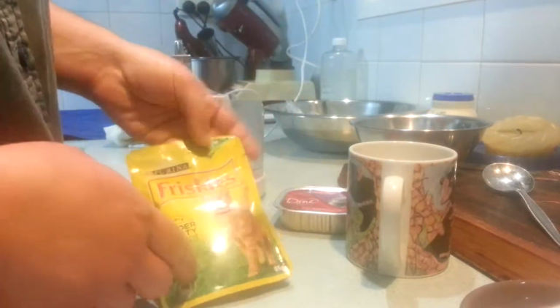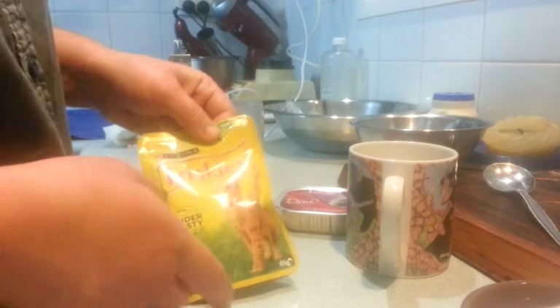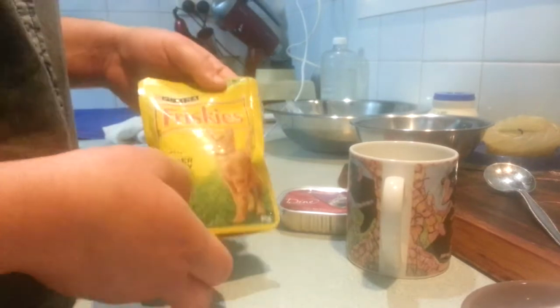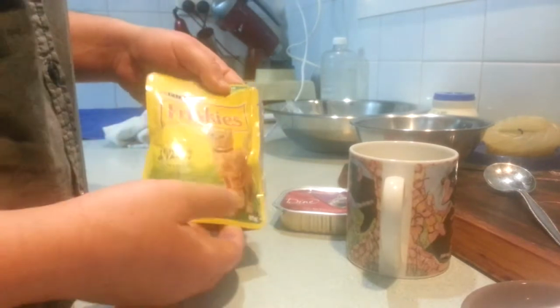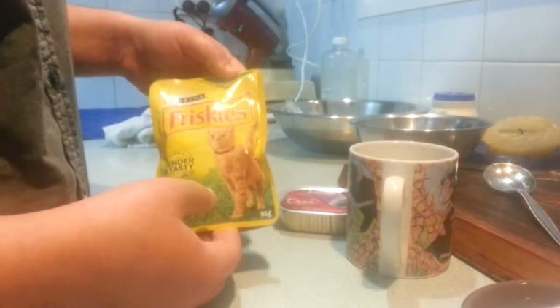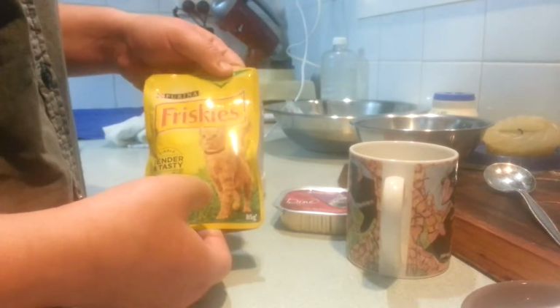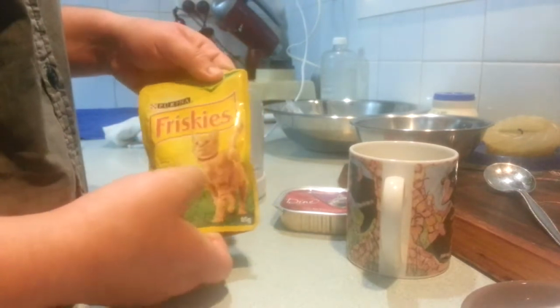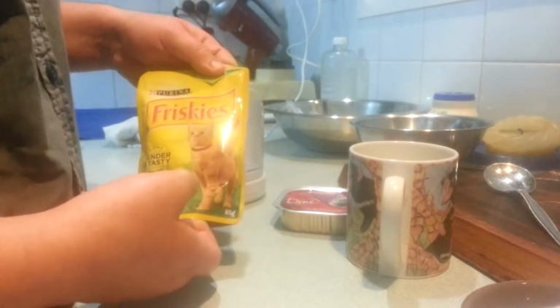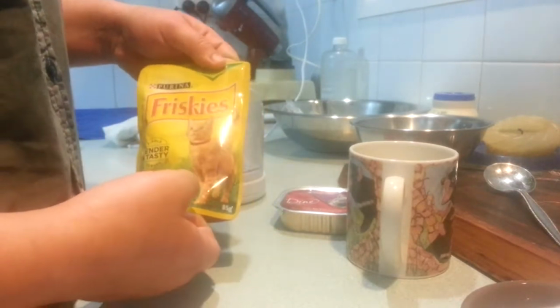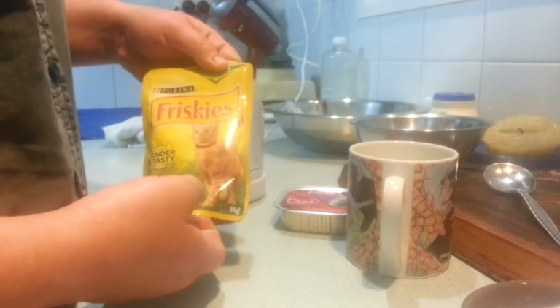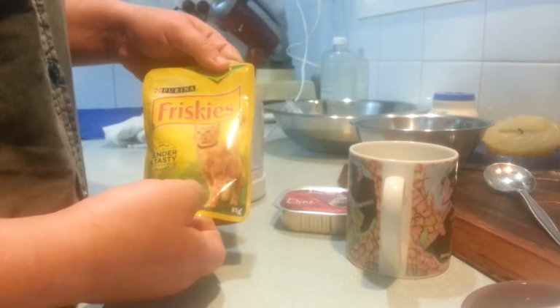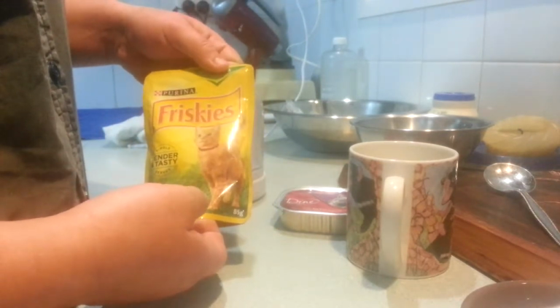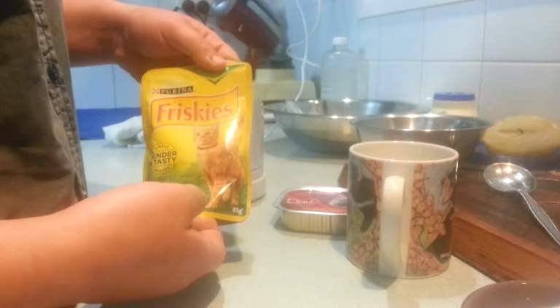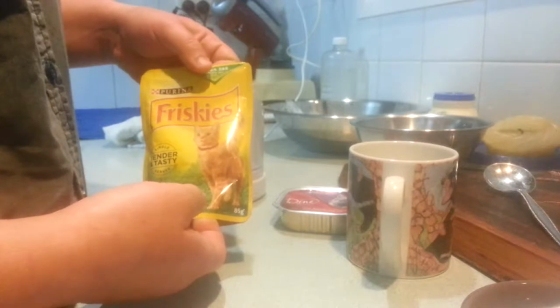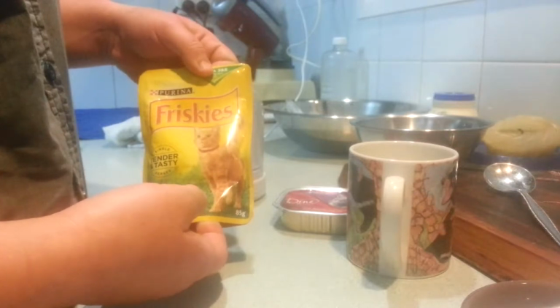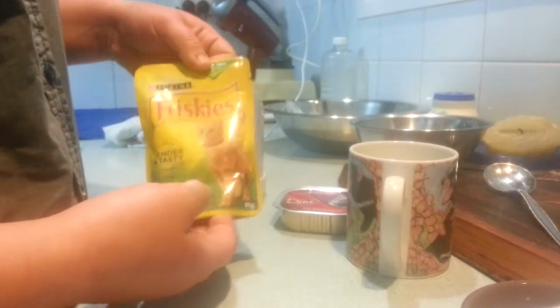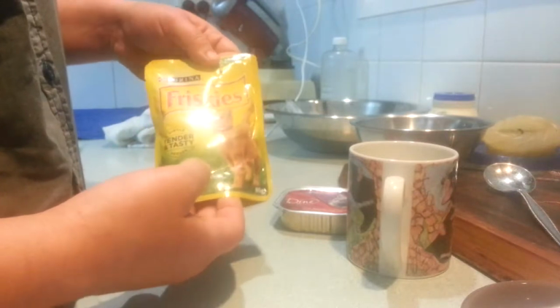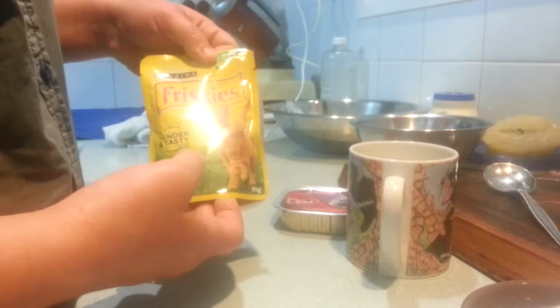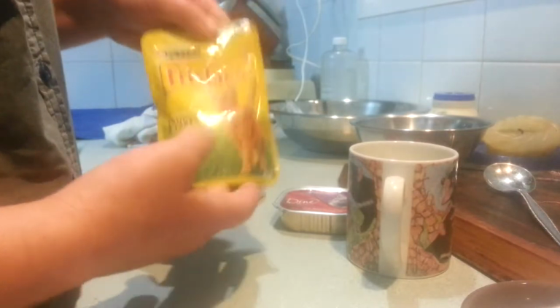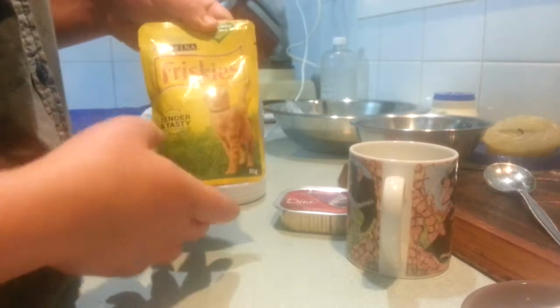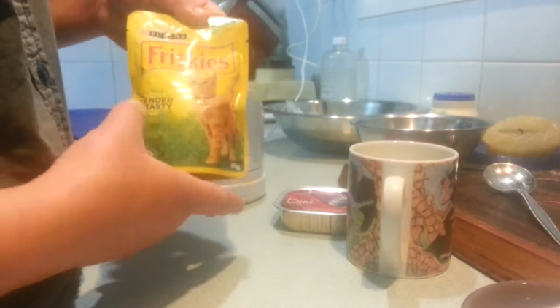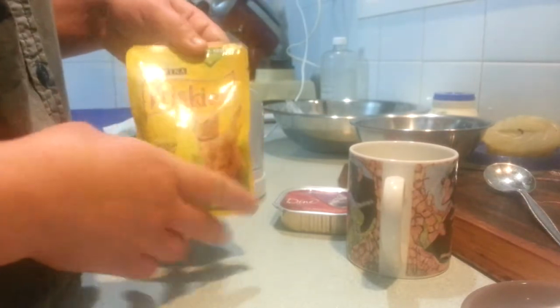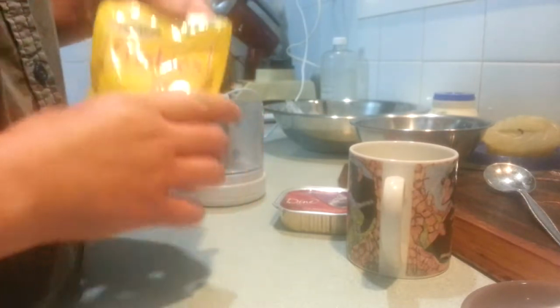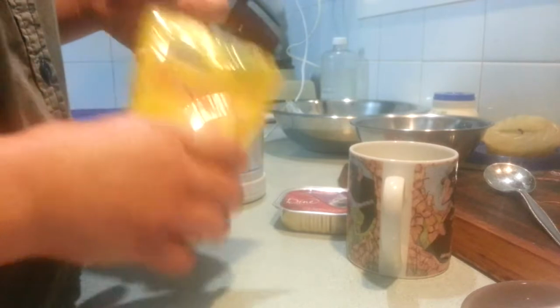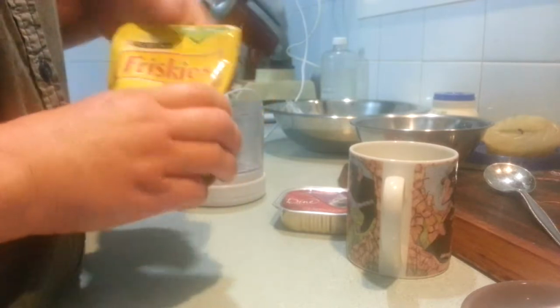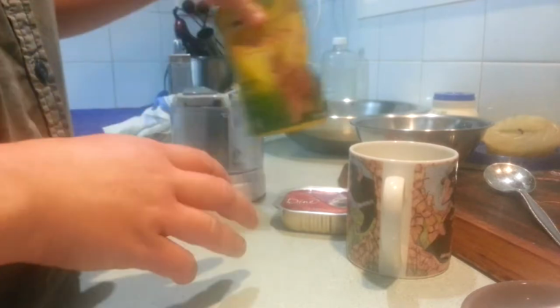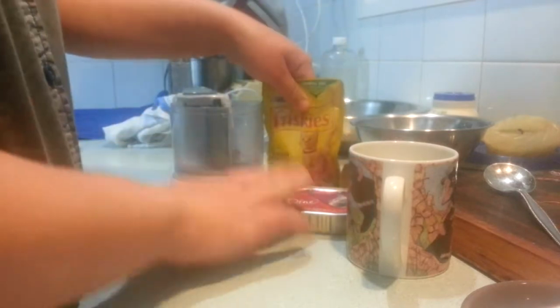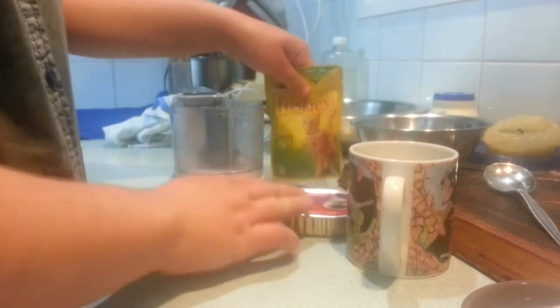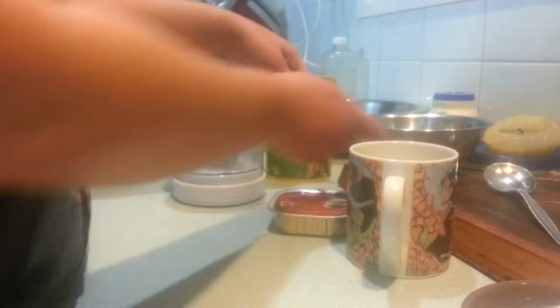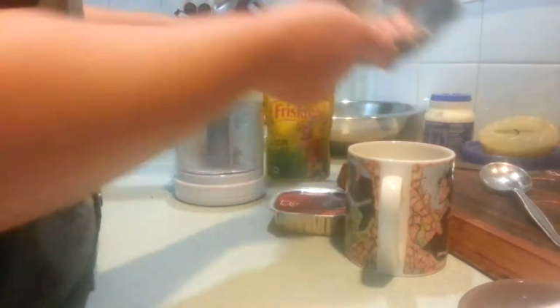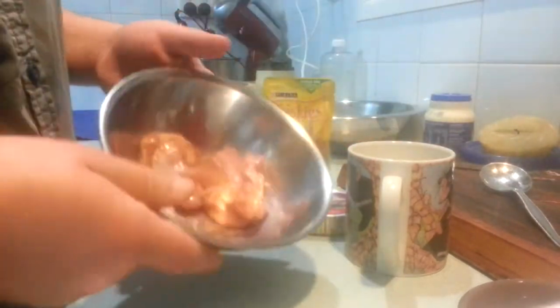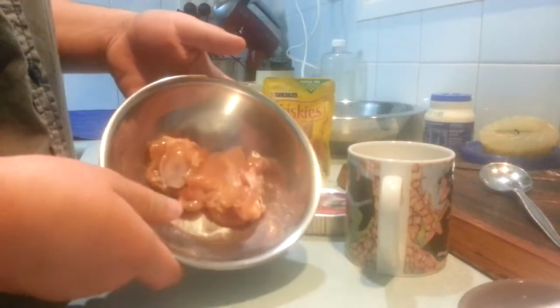Now, I hate Friskies. I think it's disgusting. Doesn't matter what part of Friskies it is, I think it's a disgusting product, but she also enjoys this a lot. So we're going to mix both of these together with some diced chicken thighs.